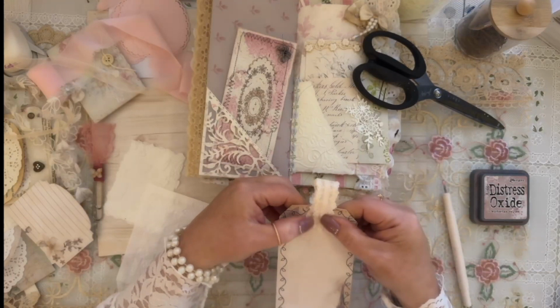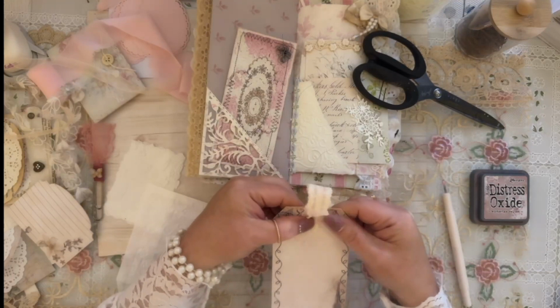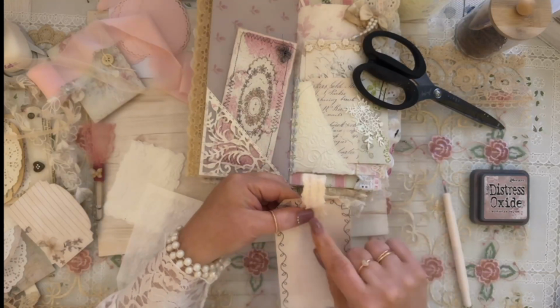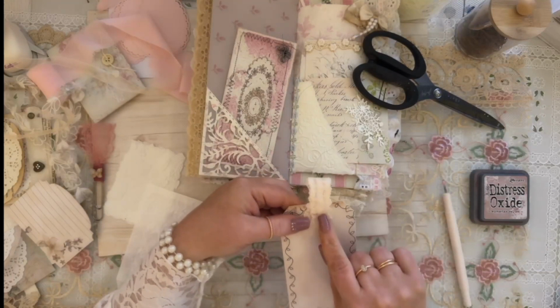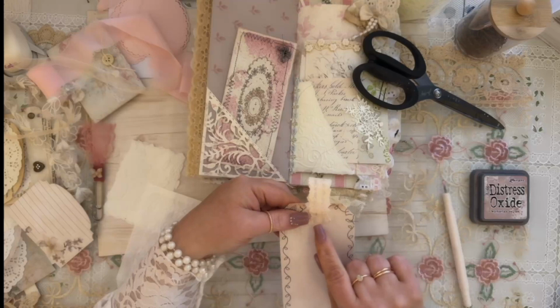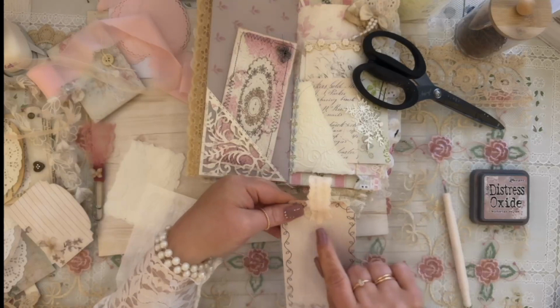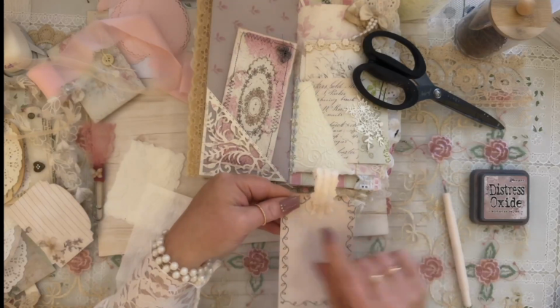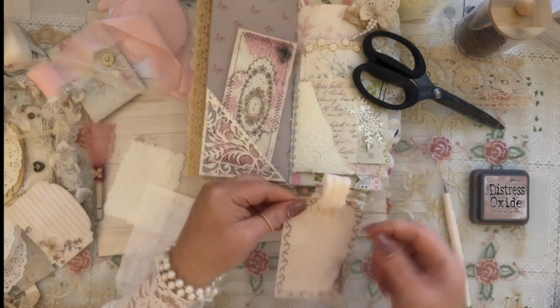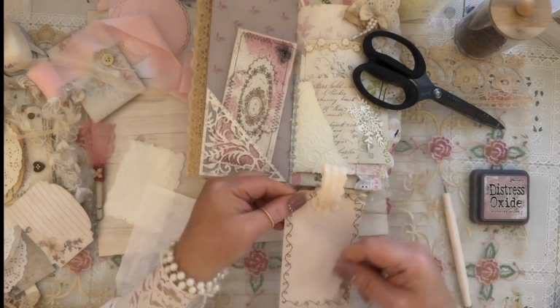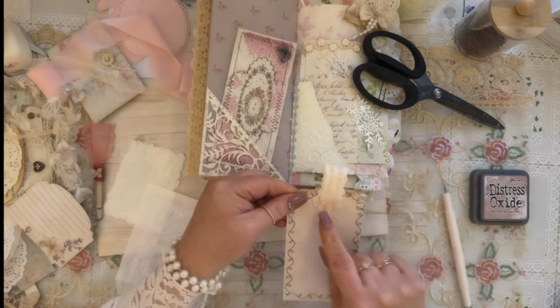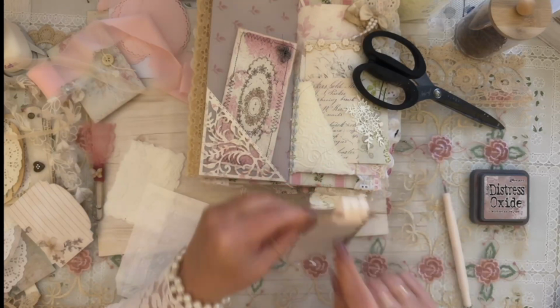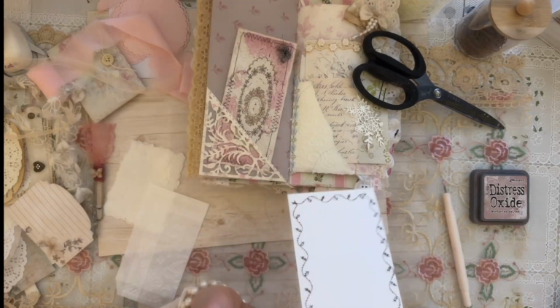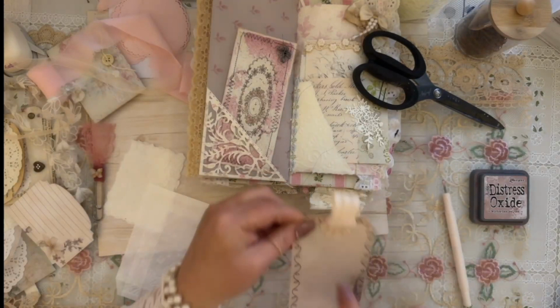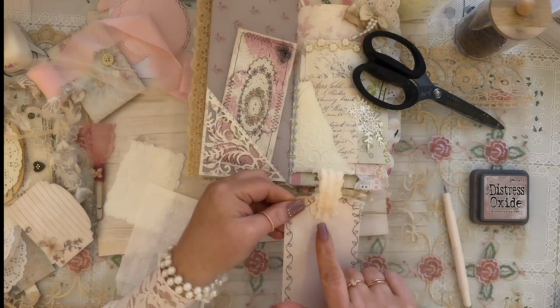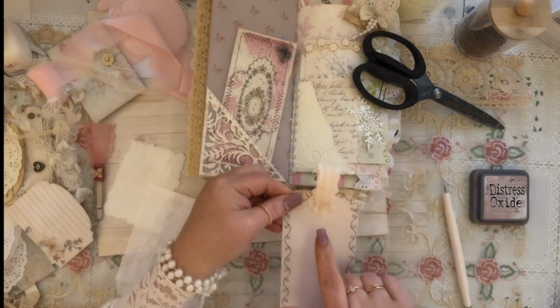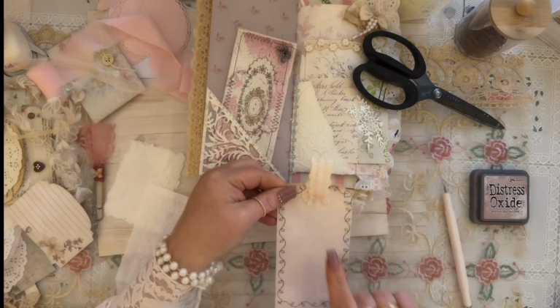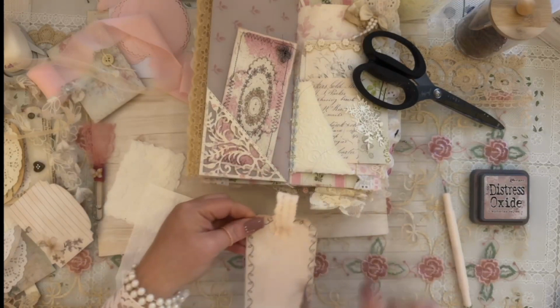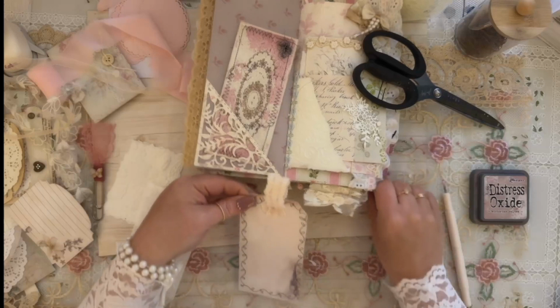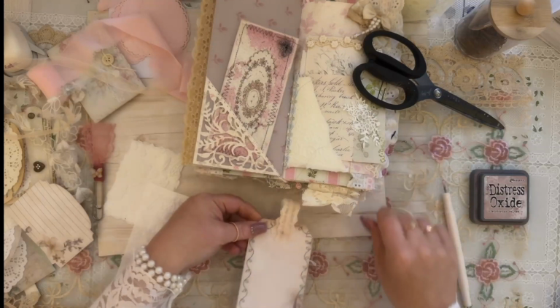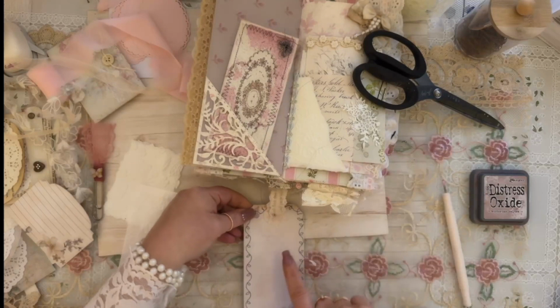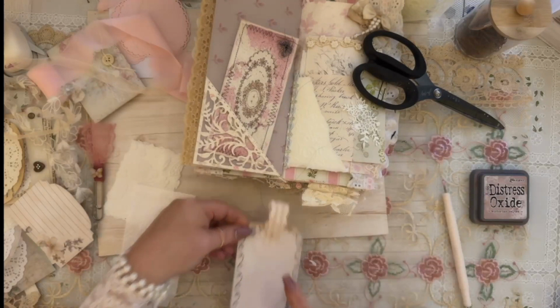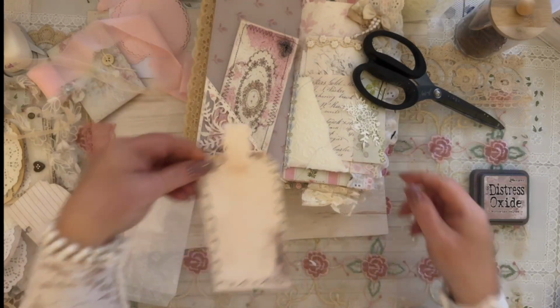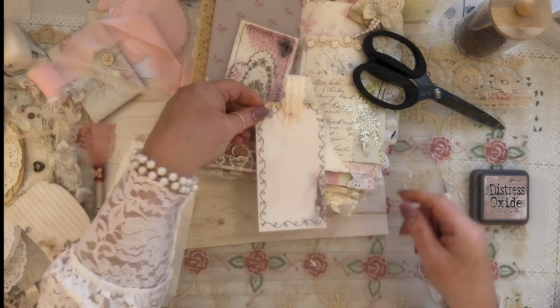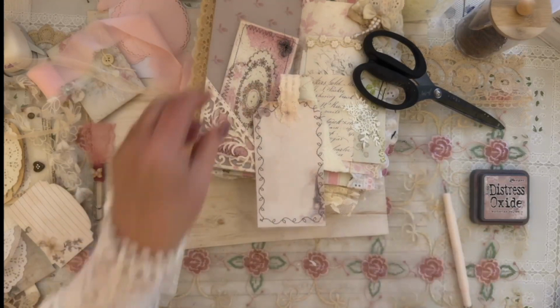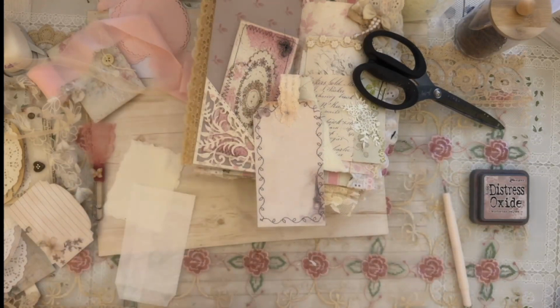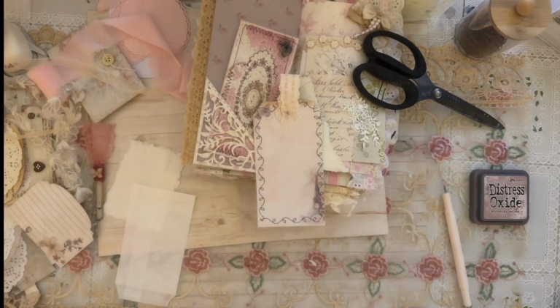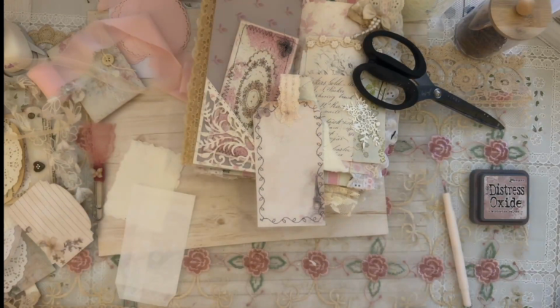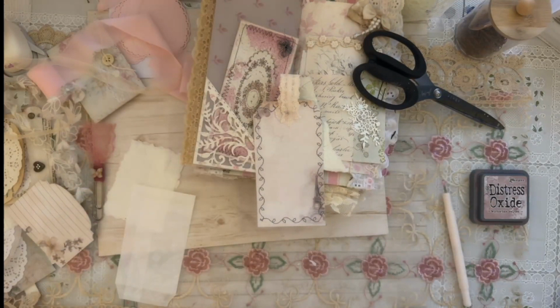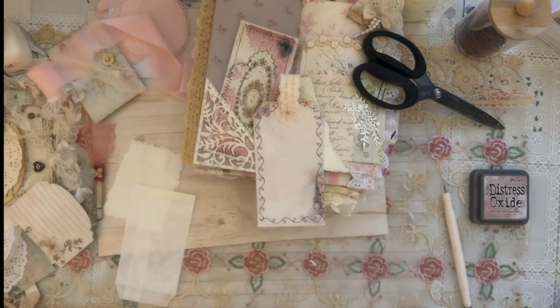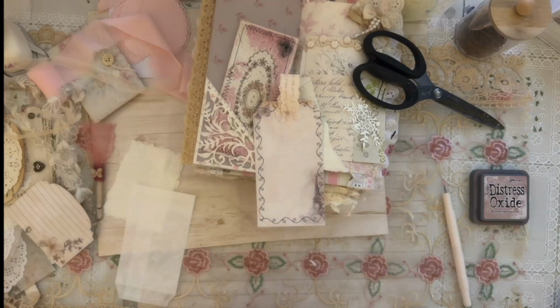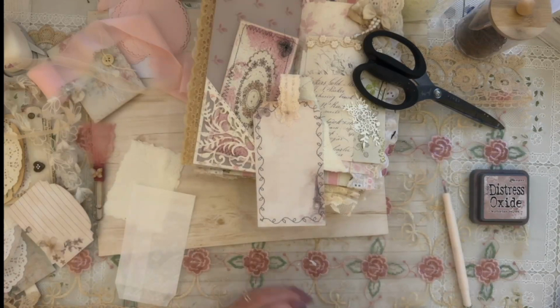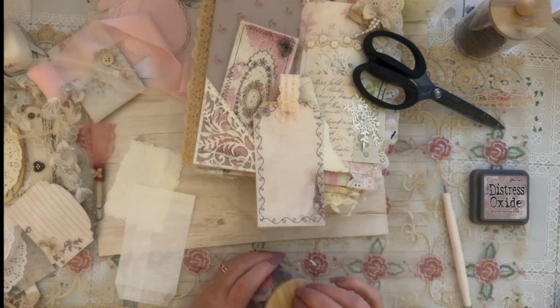Because I had bunched it up by folding it over and there's a hole there, I'm going to add a little button right on the front part of that. Let me grab my buttons.